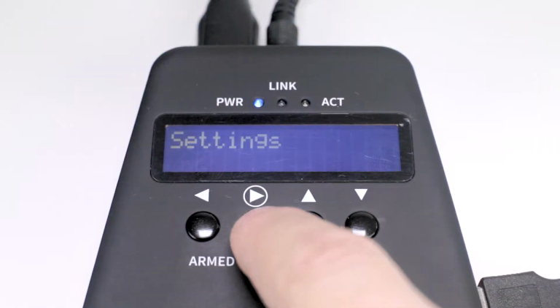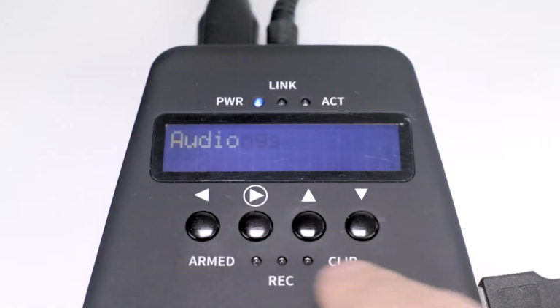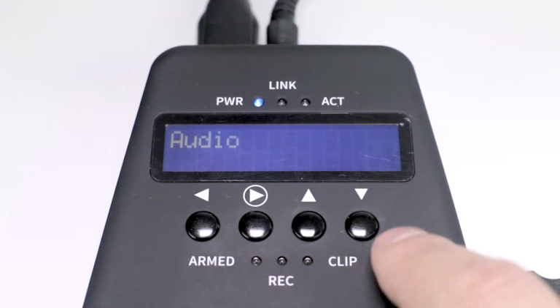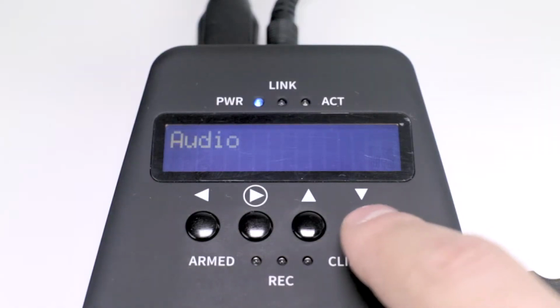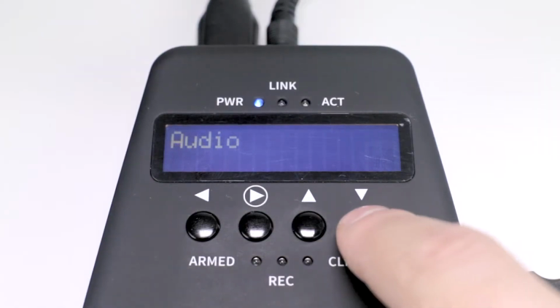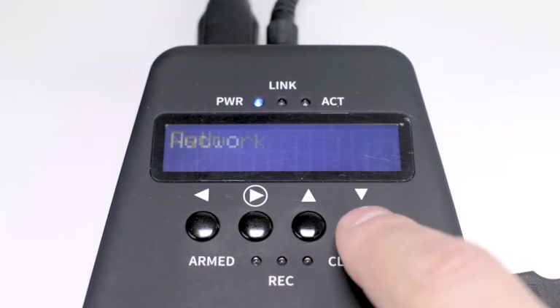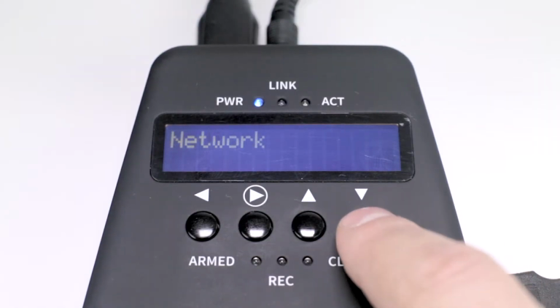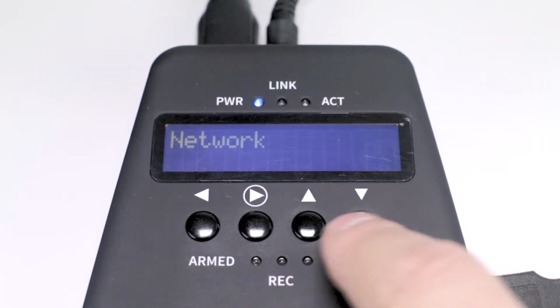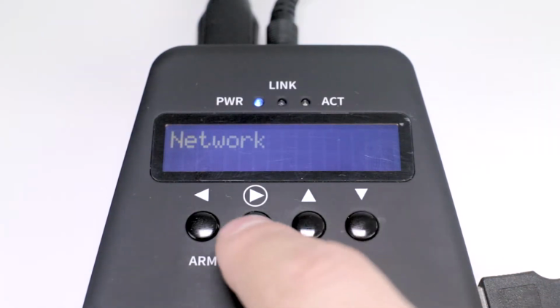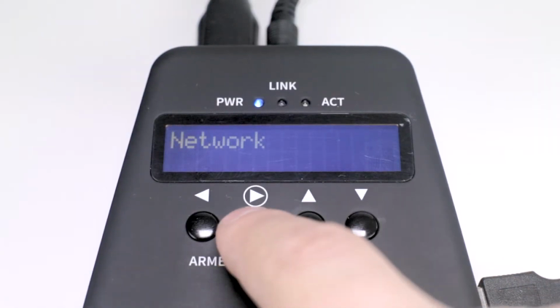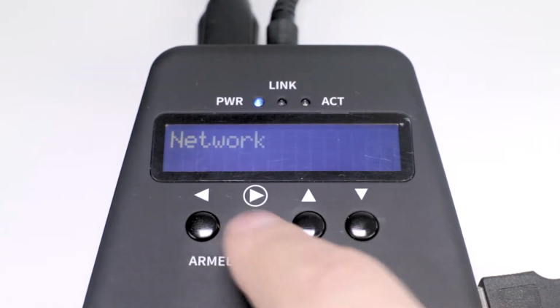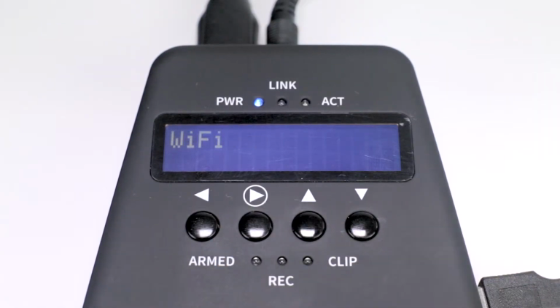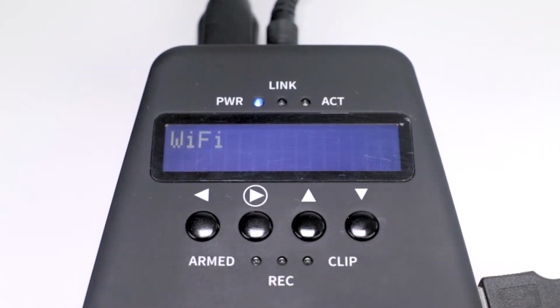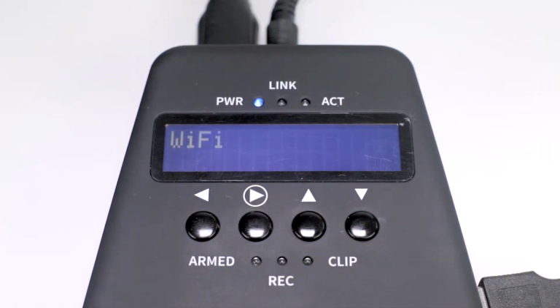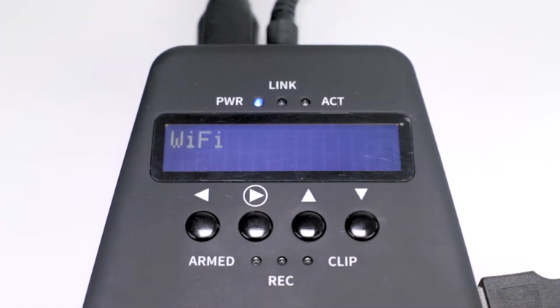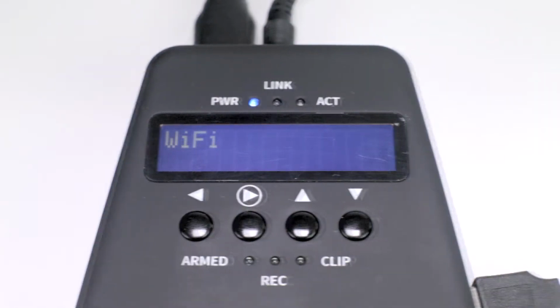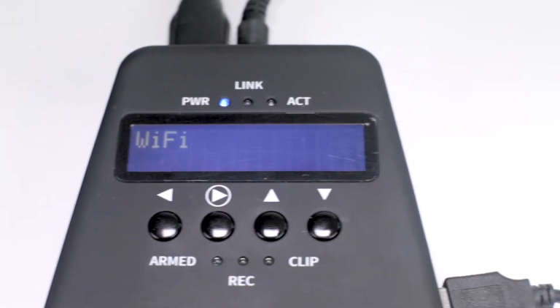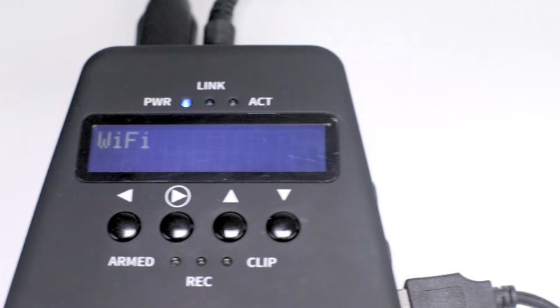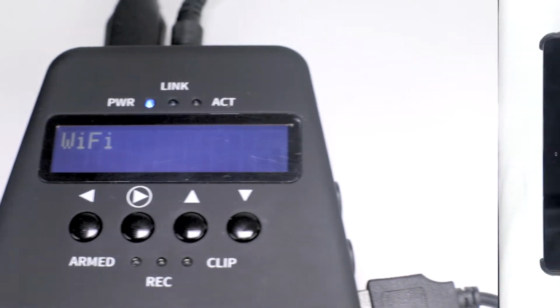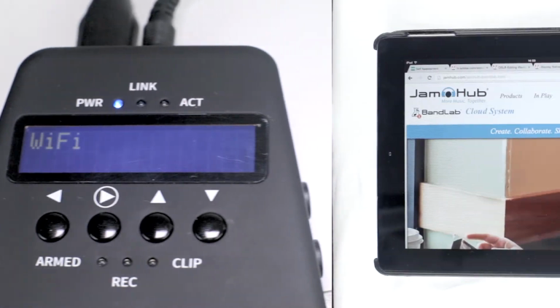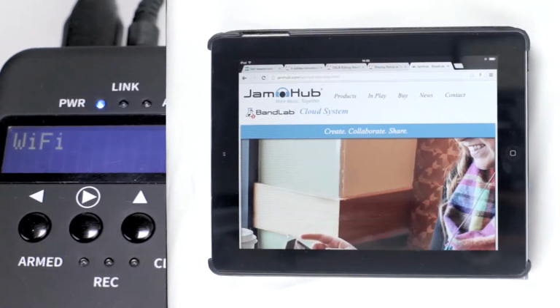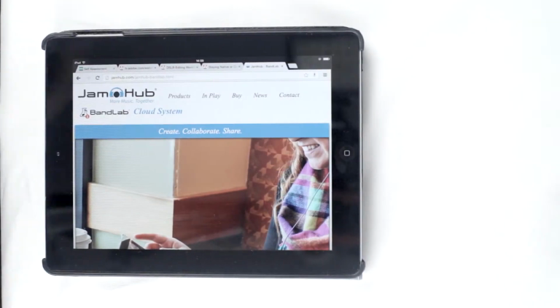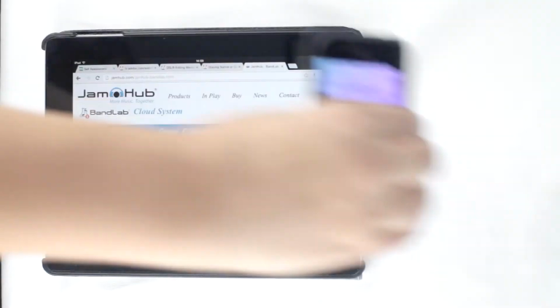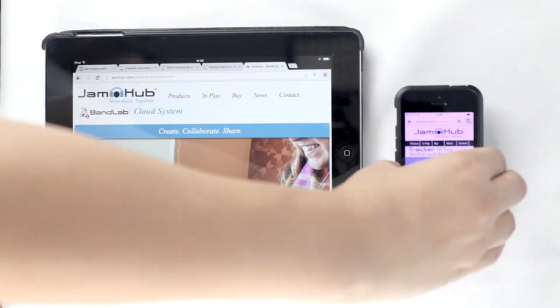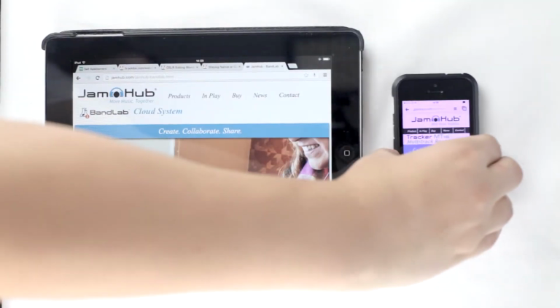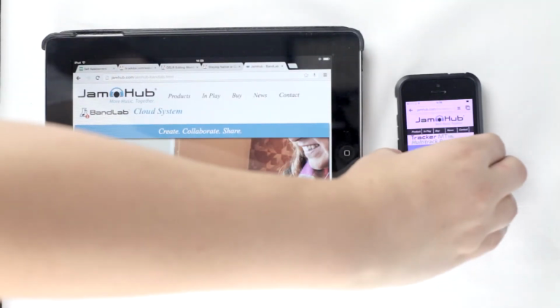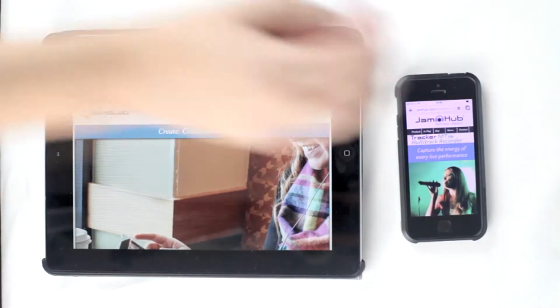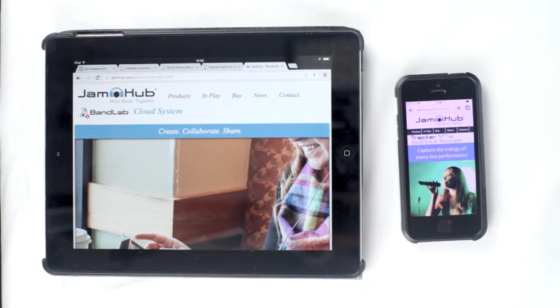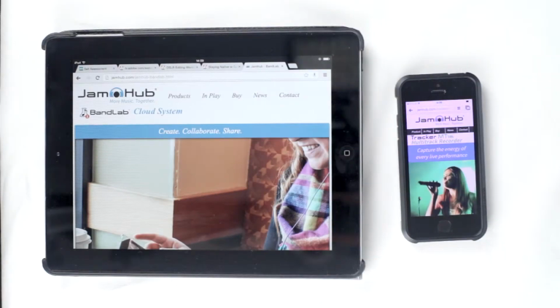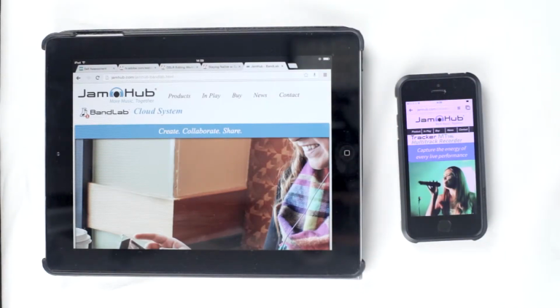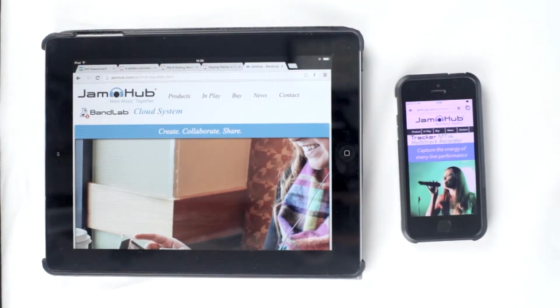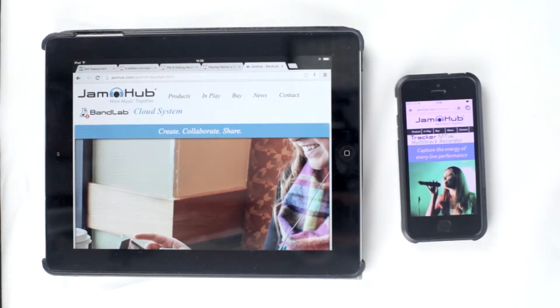By using the MT16's built-in Wi-Fi, you'll be able to start or stop the recording from the stage, giving you total control from your smartphone or tablet via the control app.